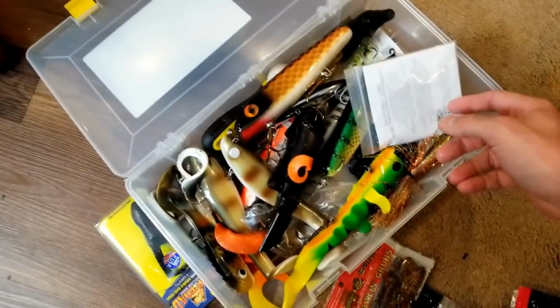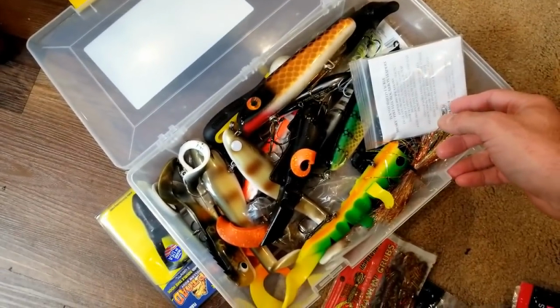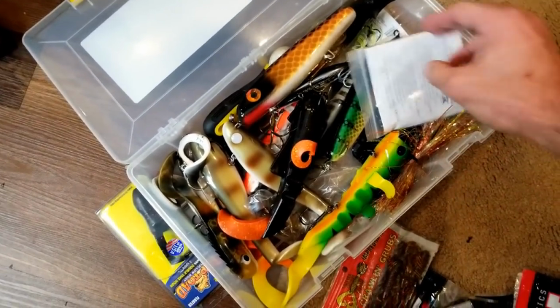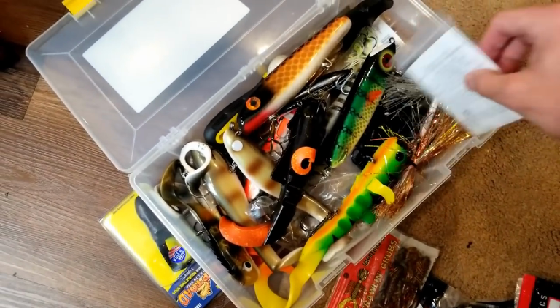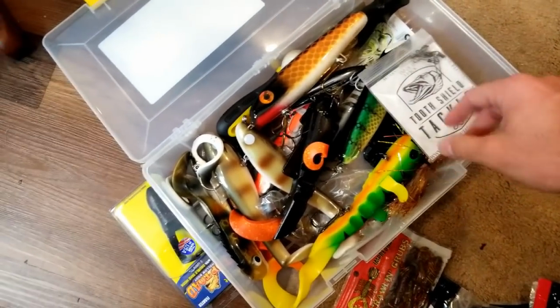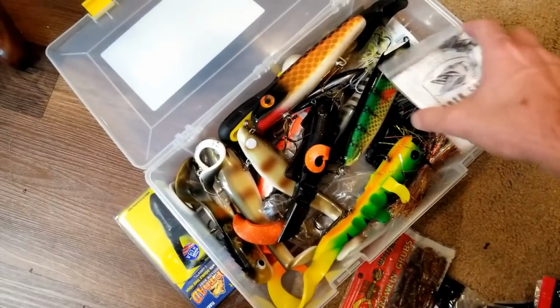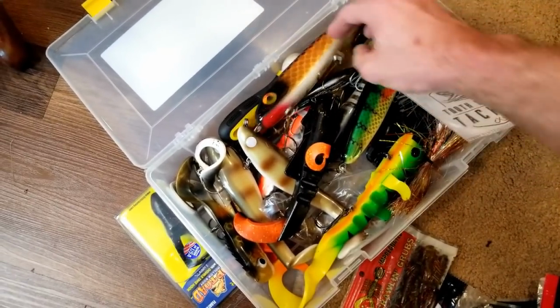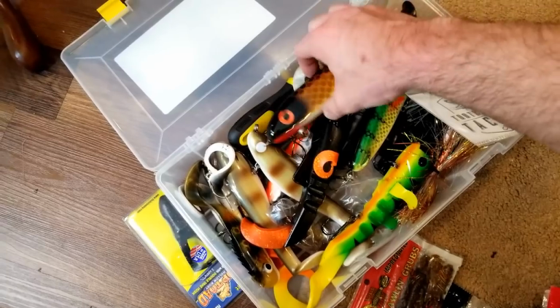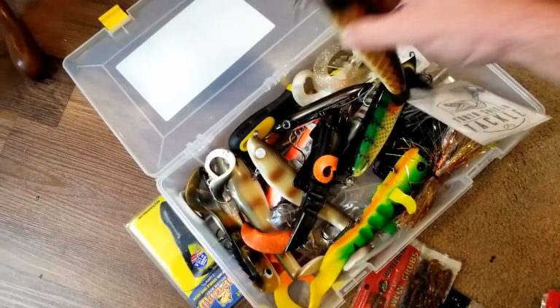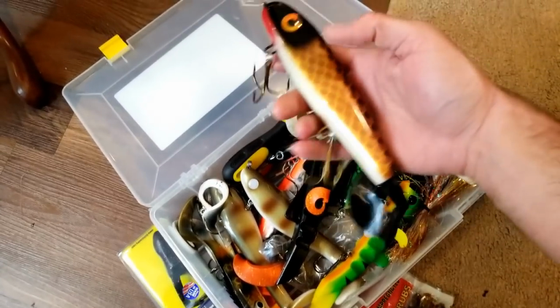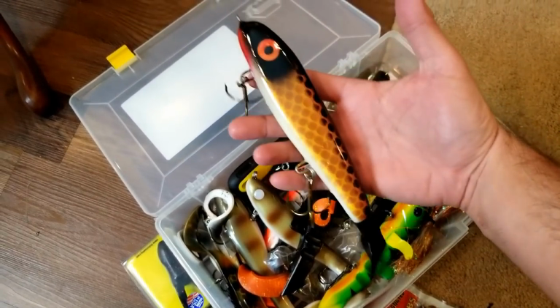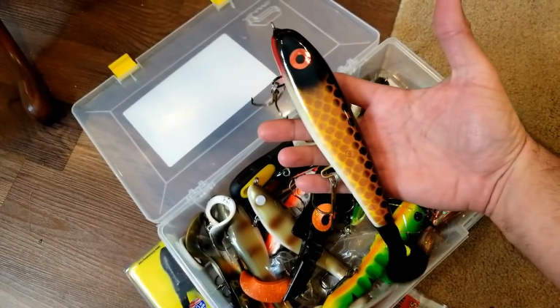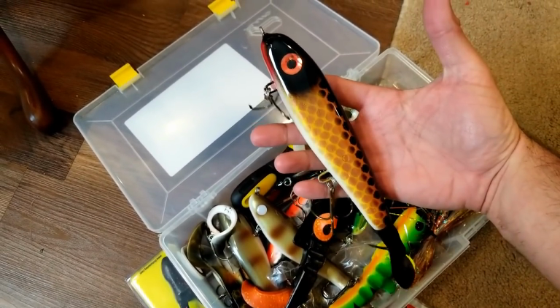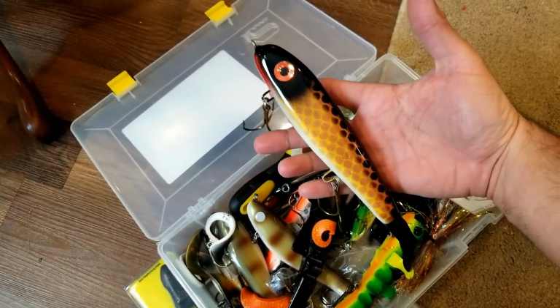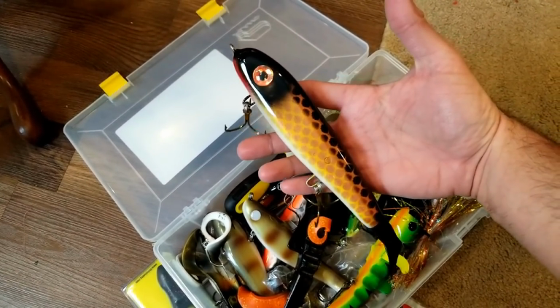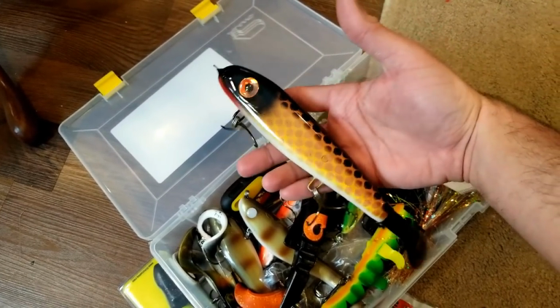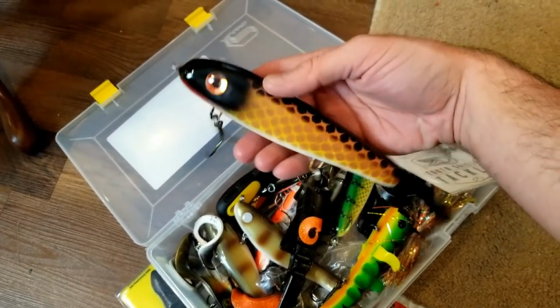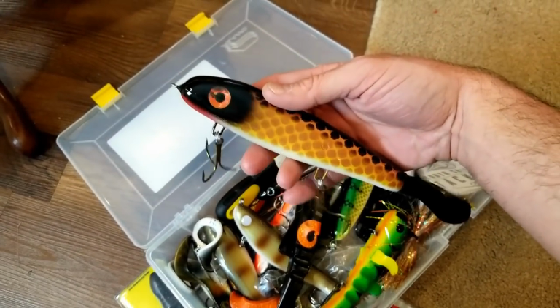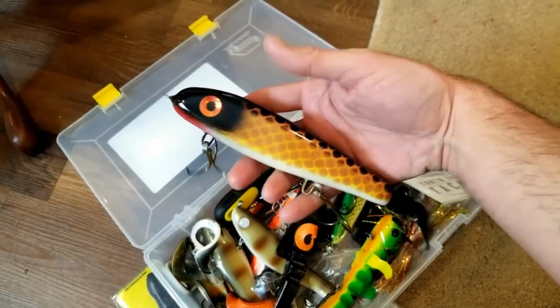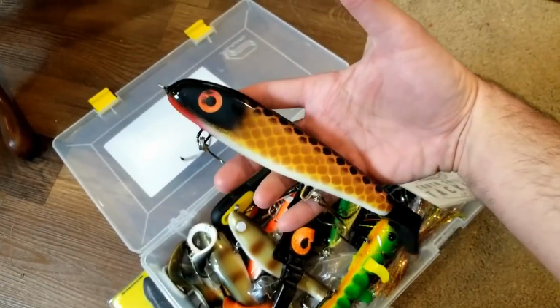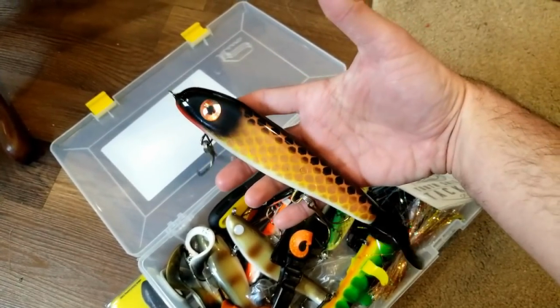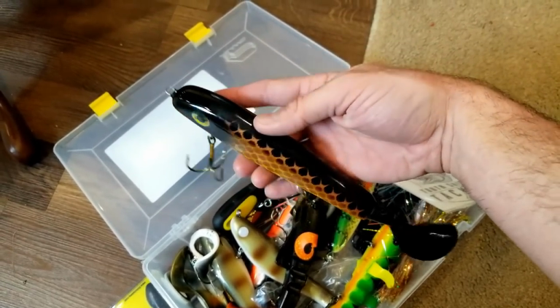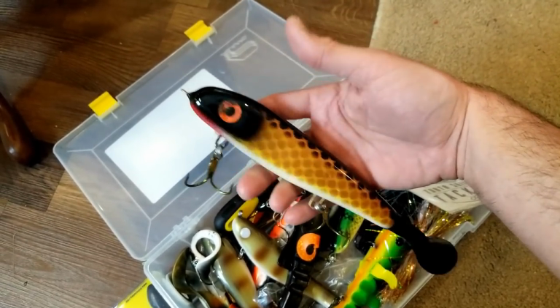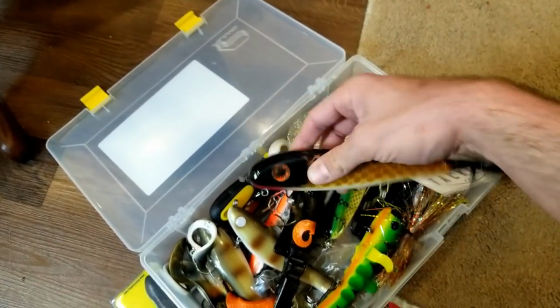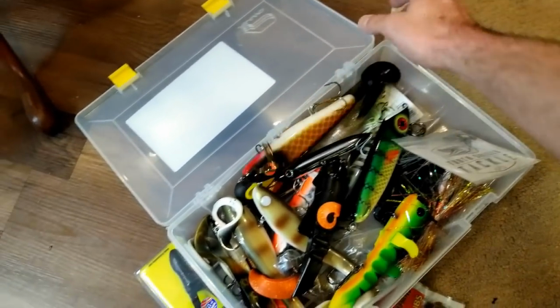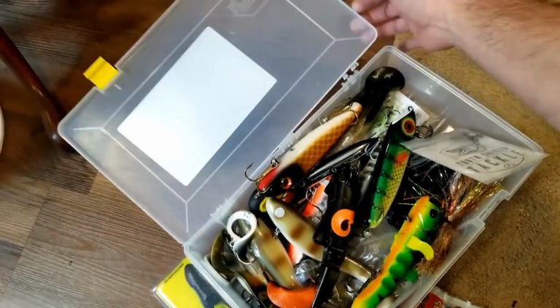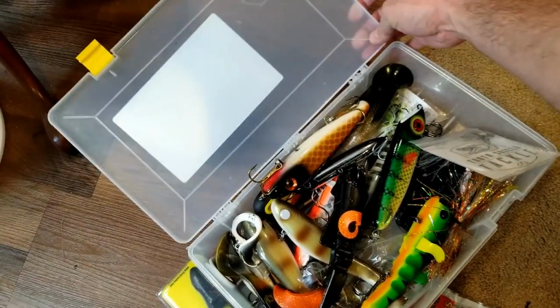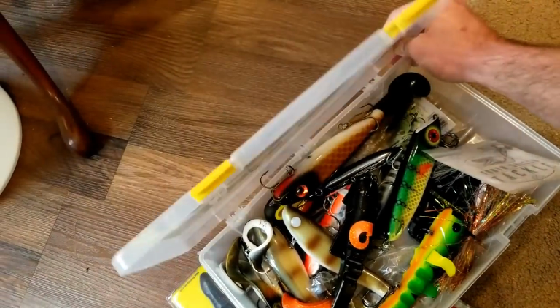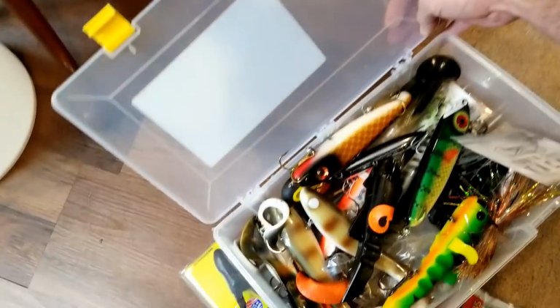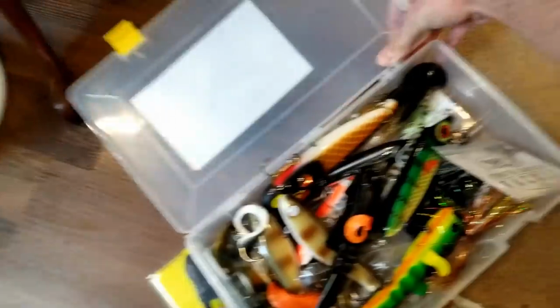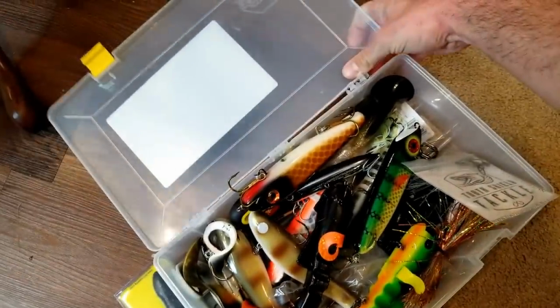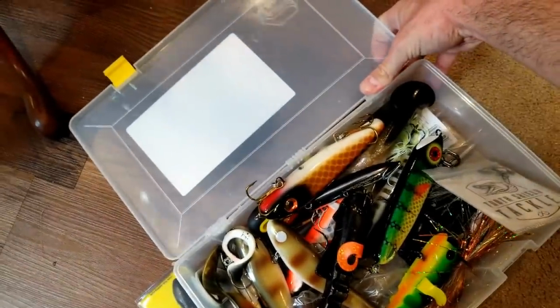Big dog lures here - this is one of my musky boxes. Some large baits. You need those large baits to catch those large musky. Still haven't been able to catch a musky on one of these, but I'm hopeful this year - I did not put enough time in. Musky box - broke the box. That's good, Debo.